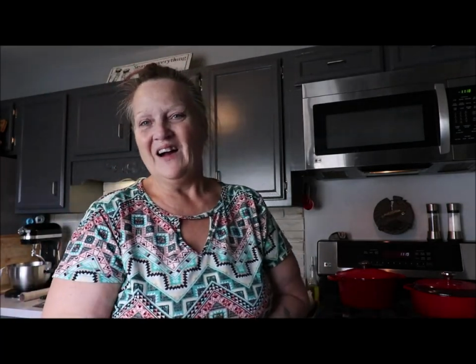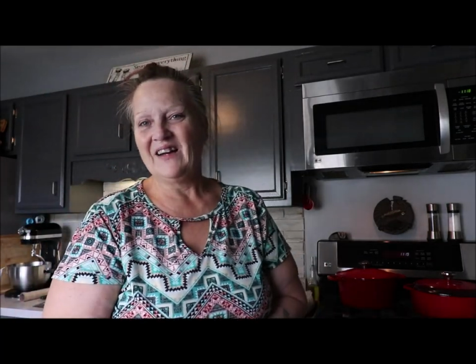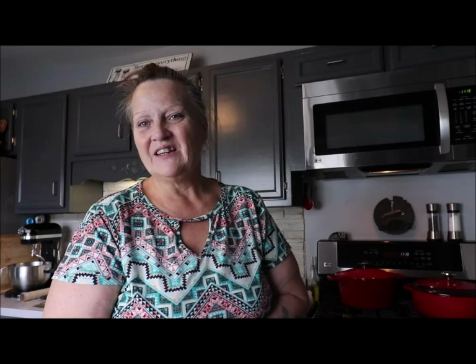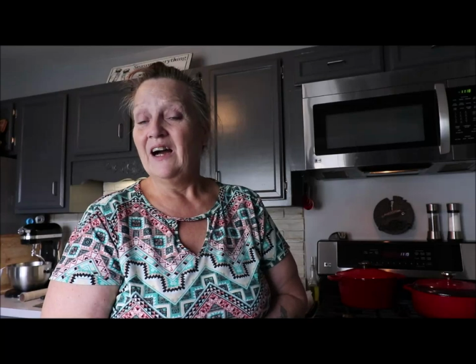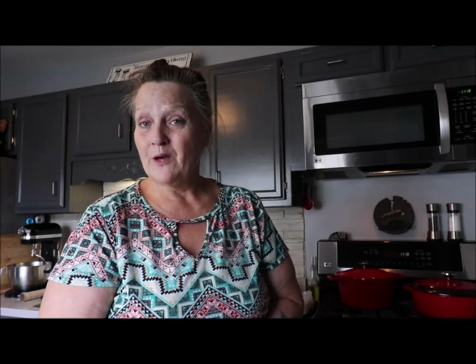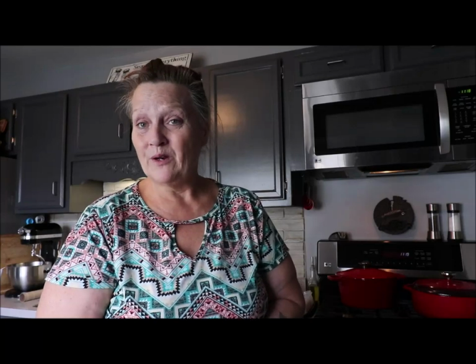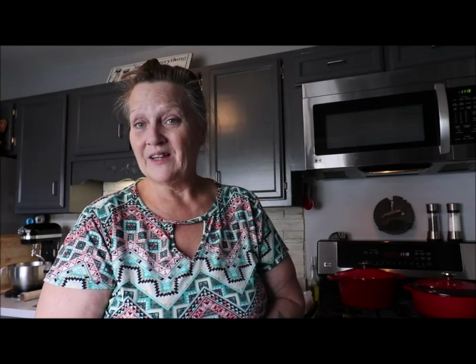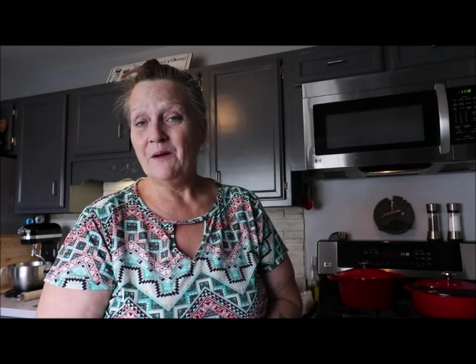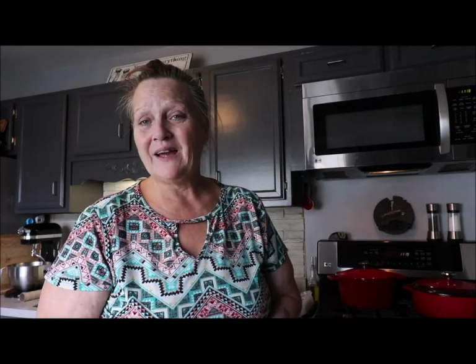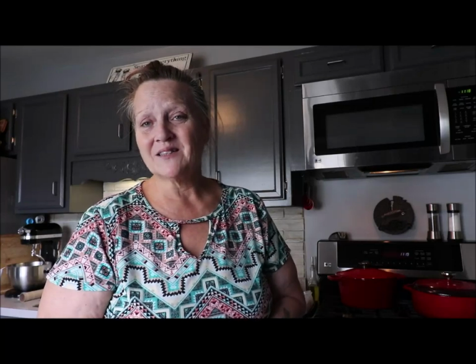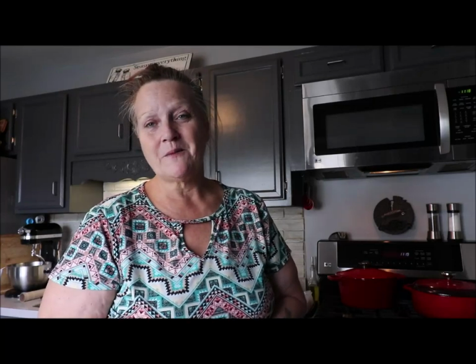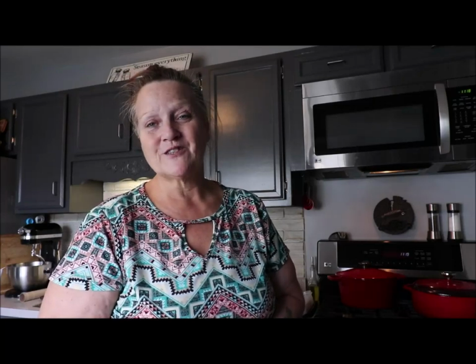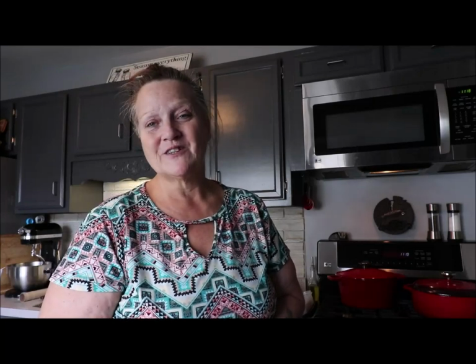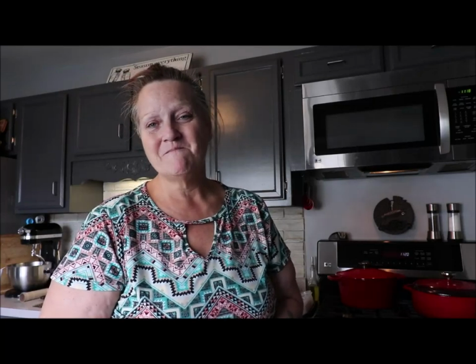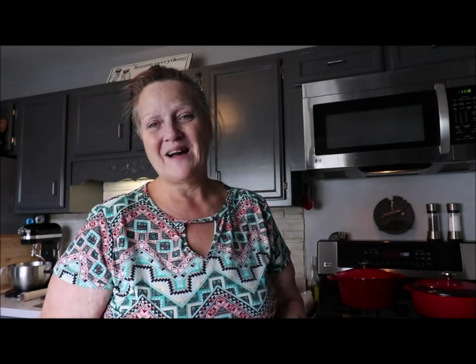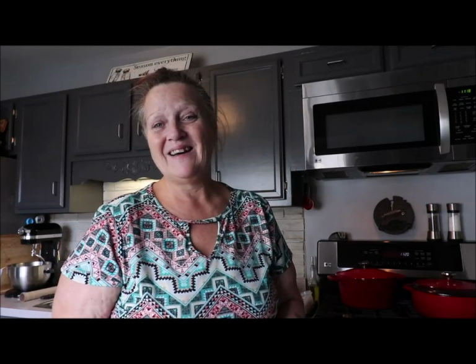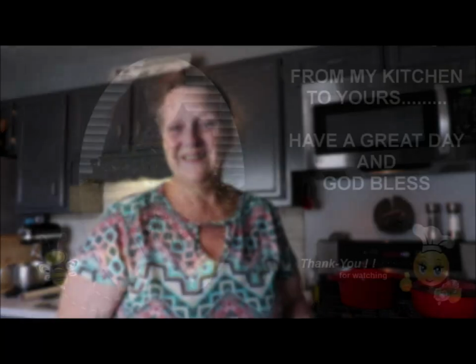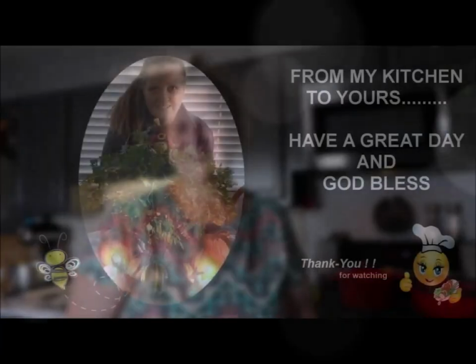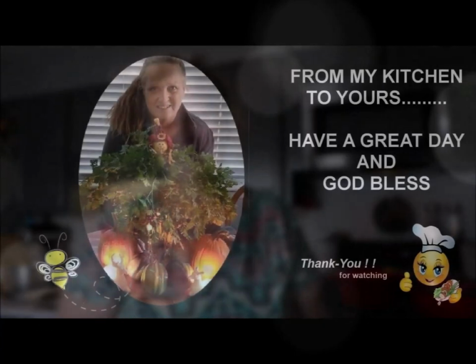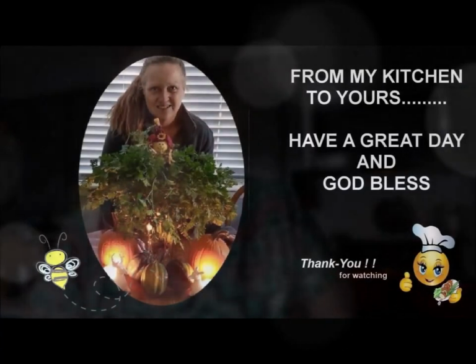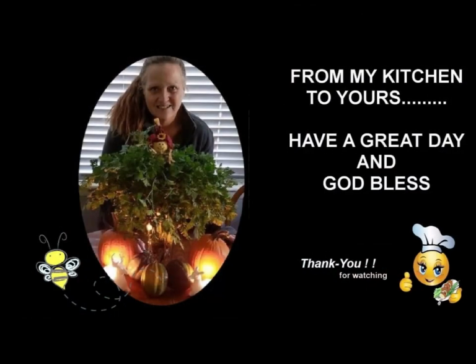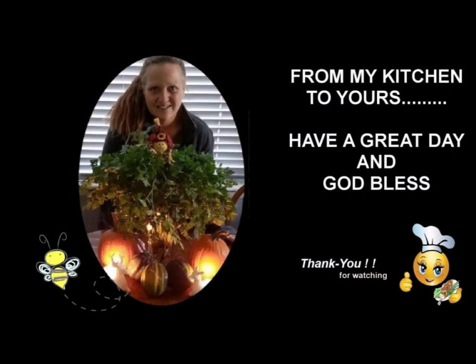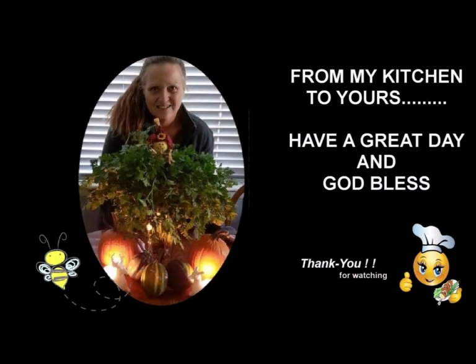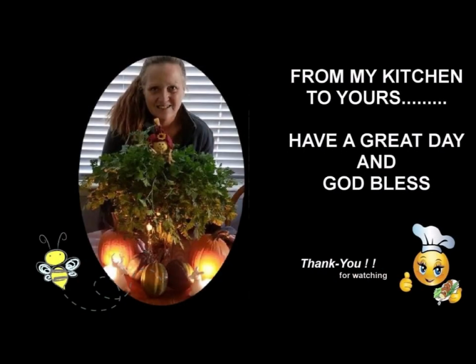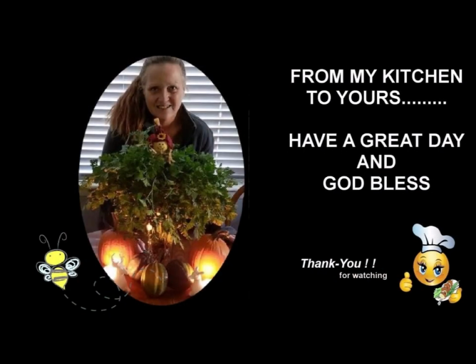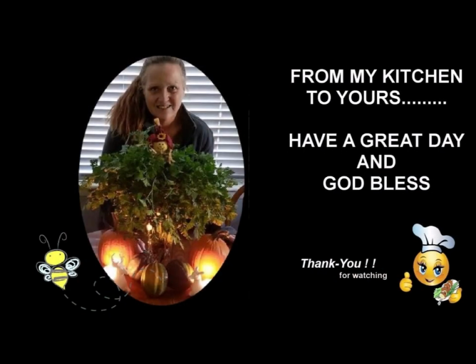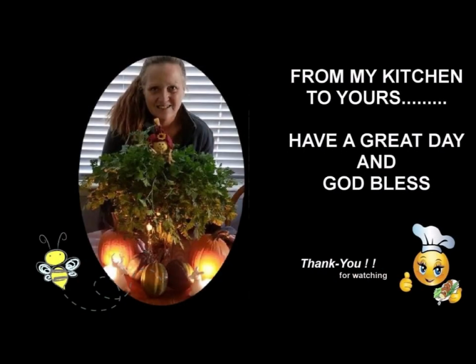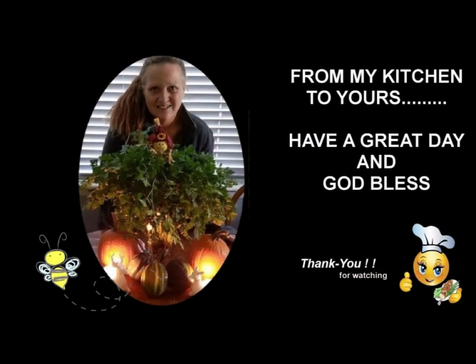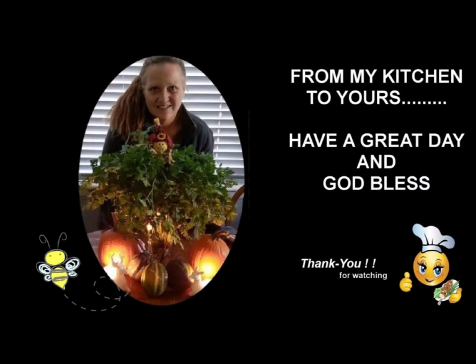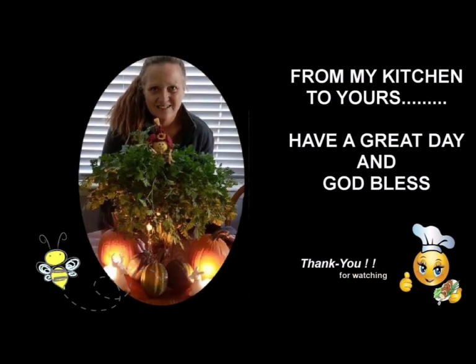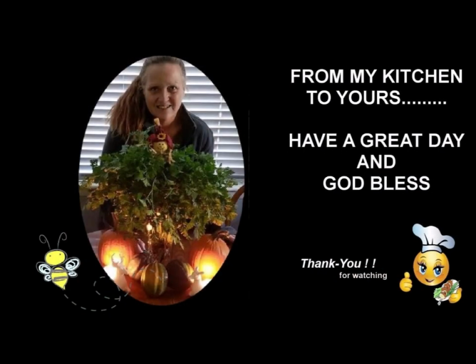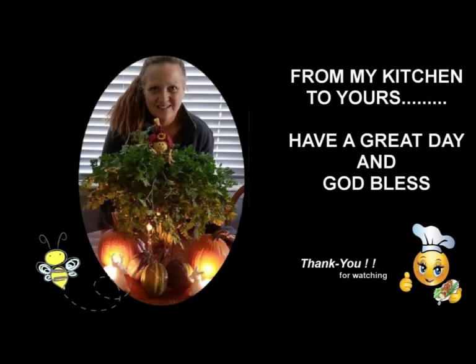Alright everyone, I hope you have a wonderful day. Big hugs from my pantry to yours. Bye bye.